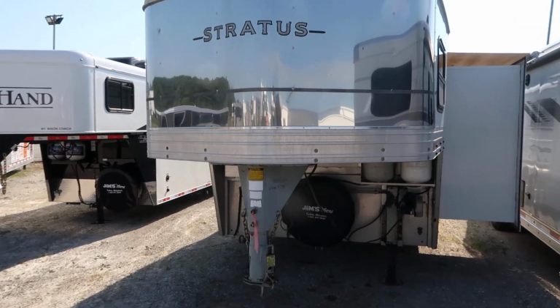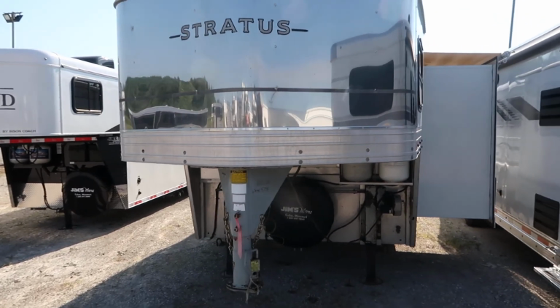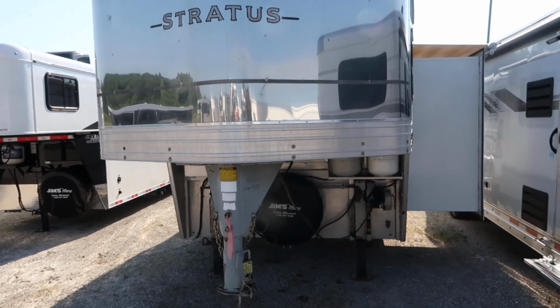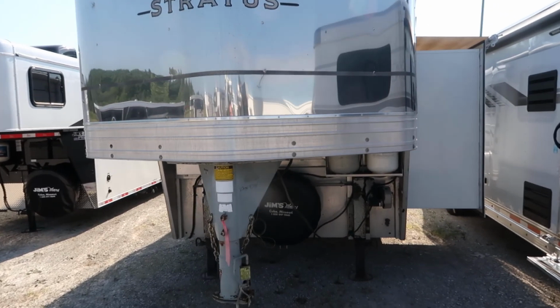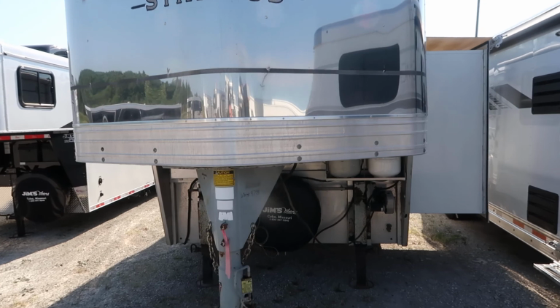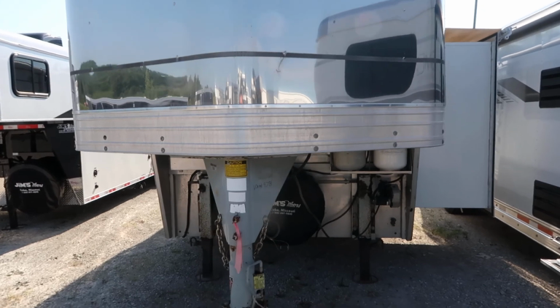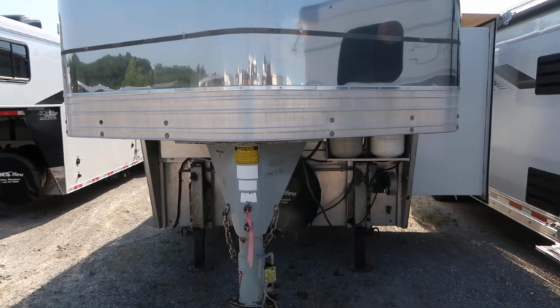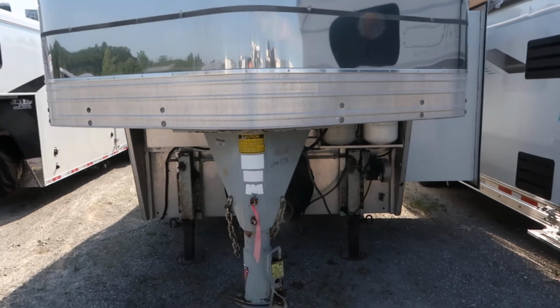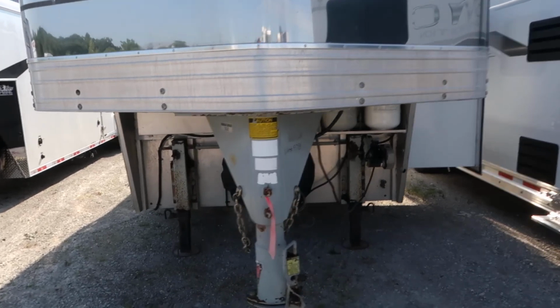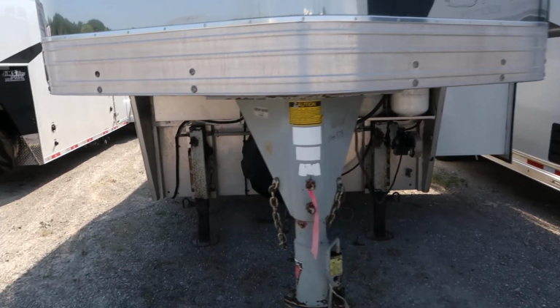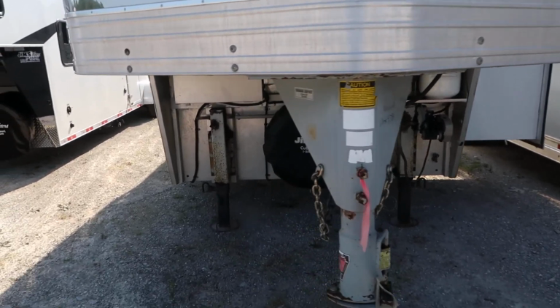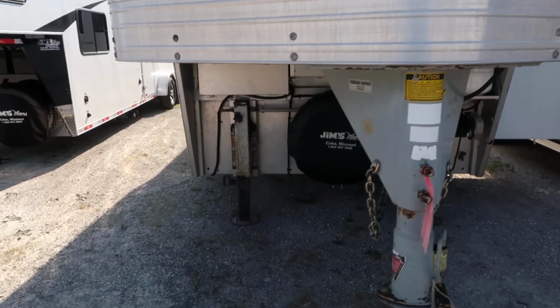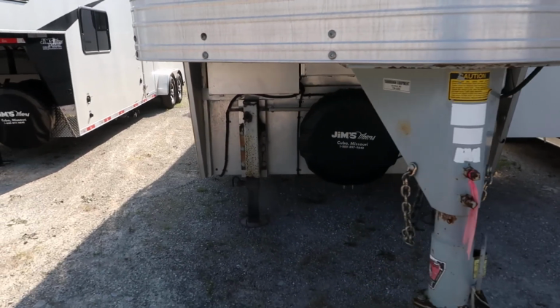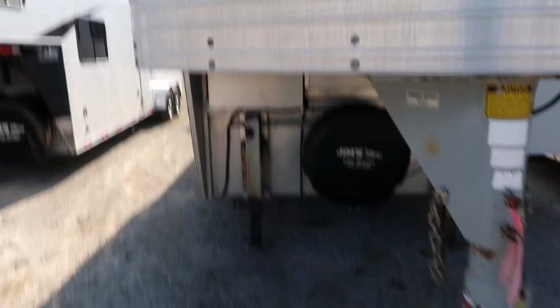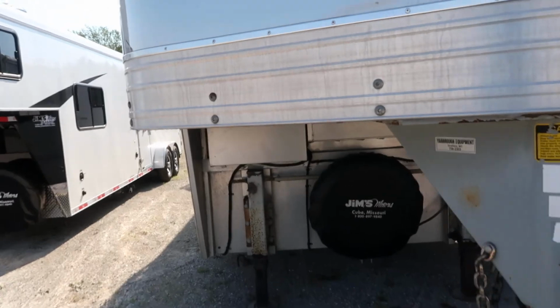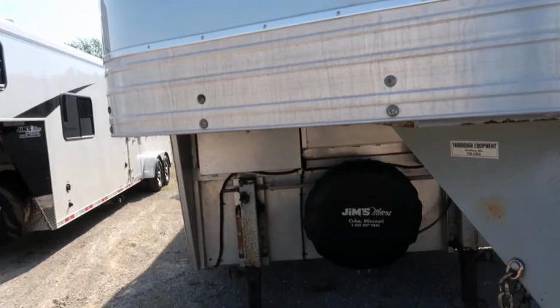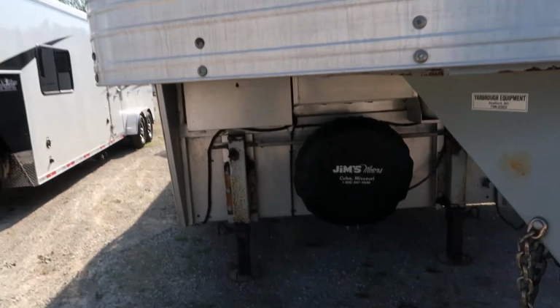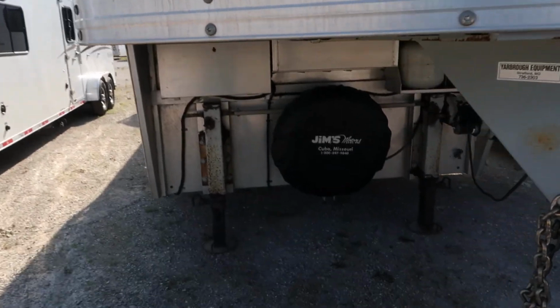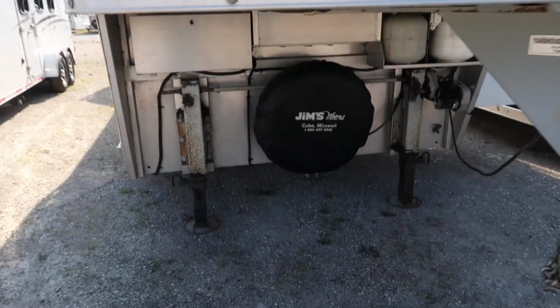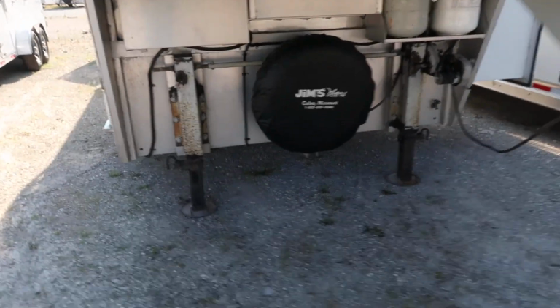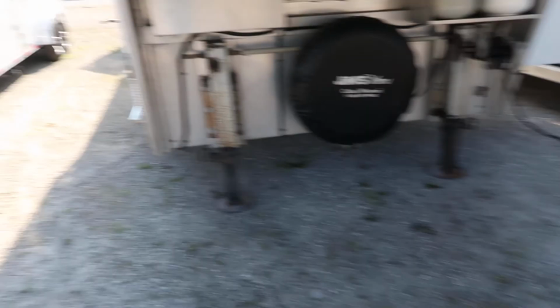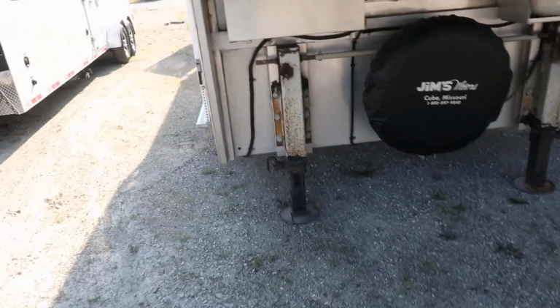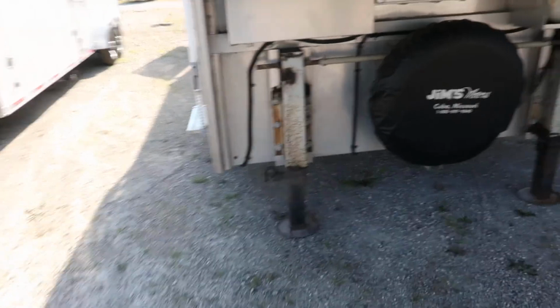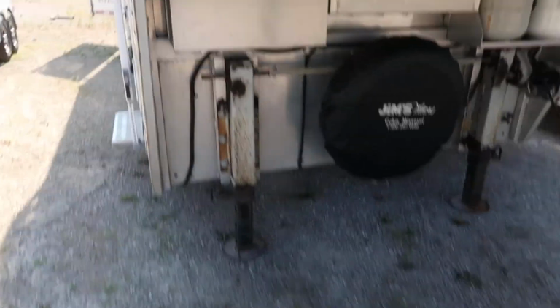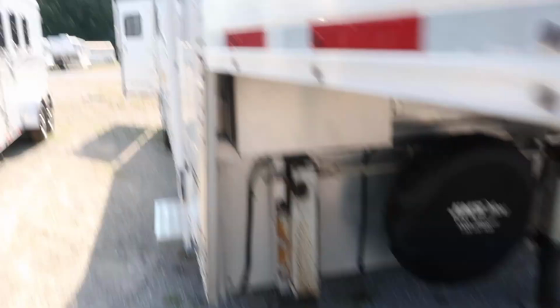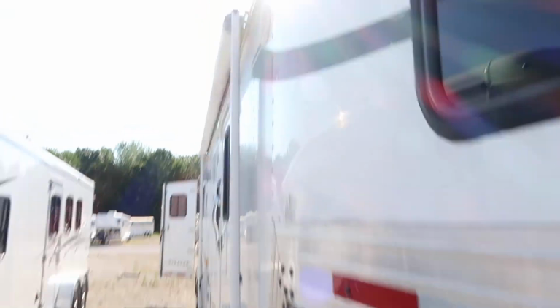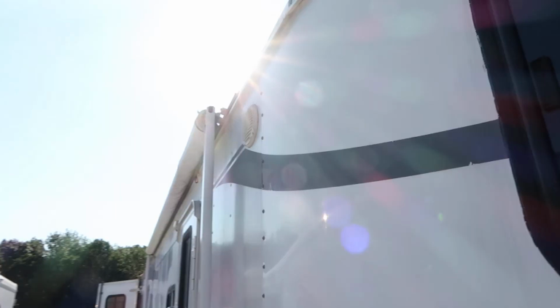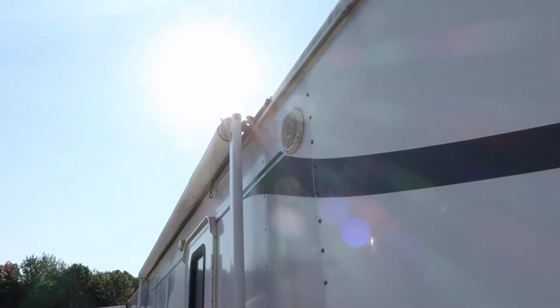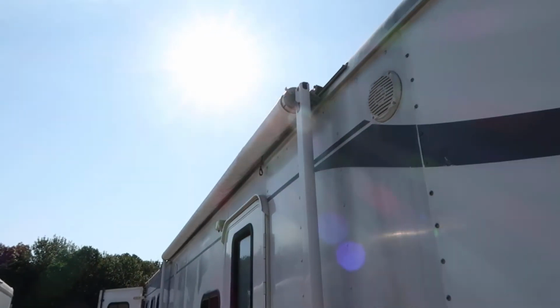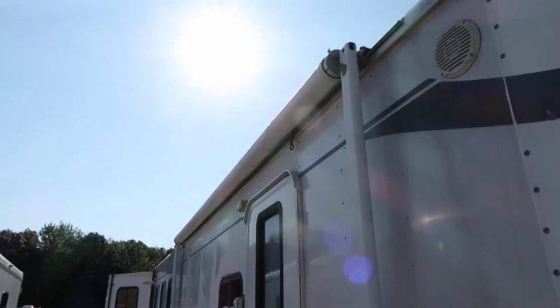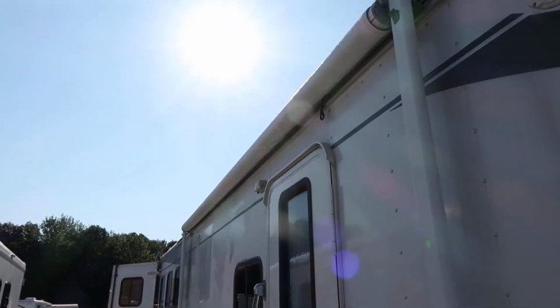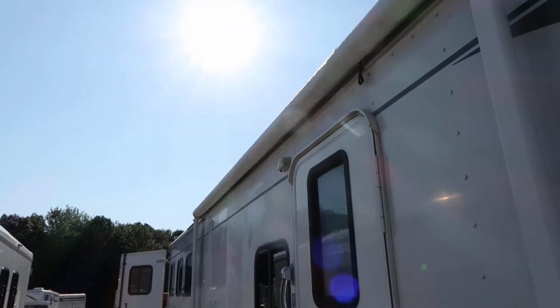This is an all-aluminum trailer. It's got dual hydraulic jacks and a nice big awning.